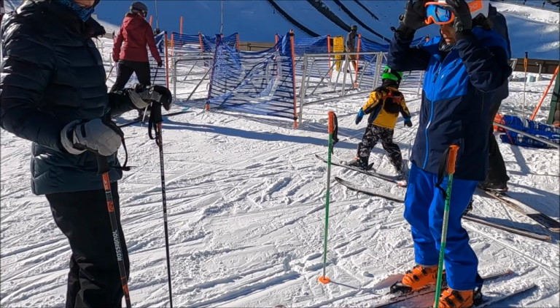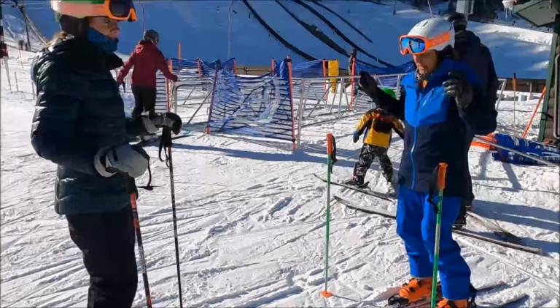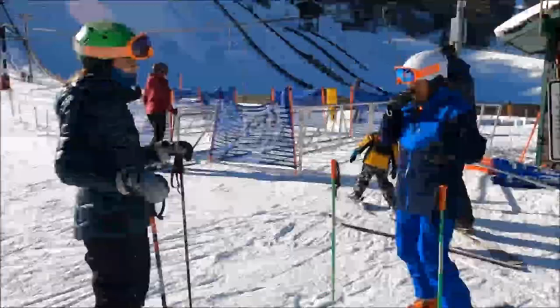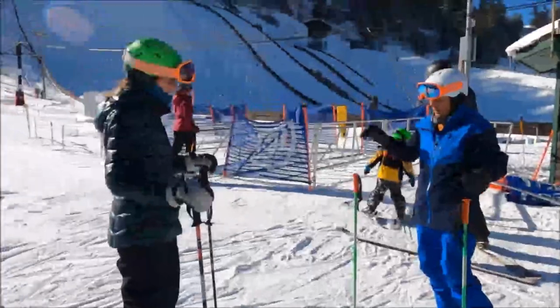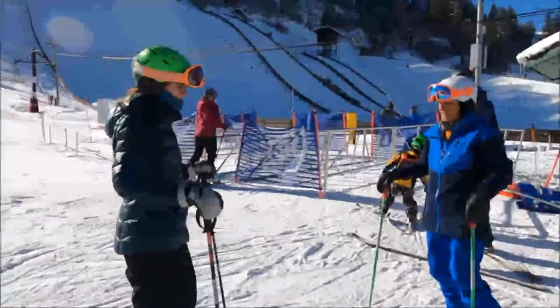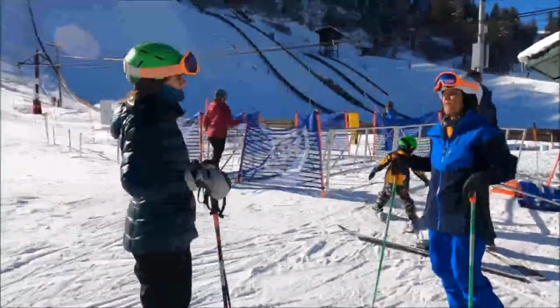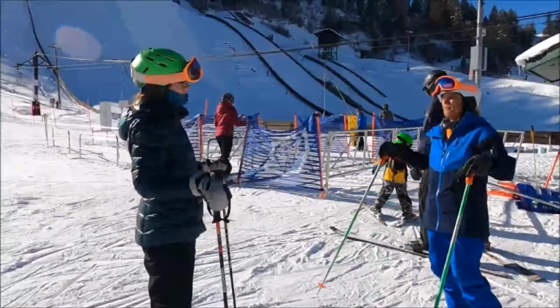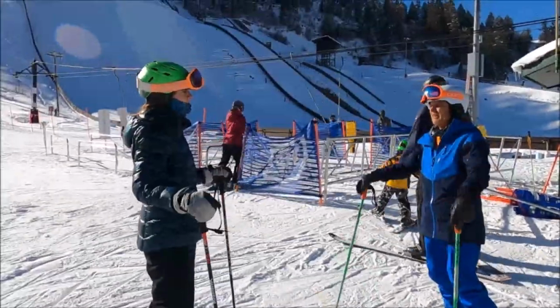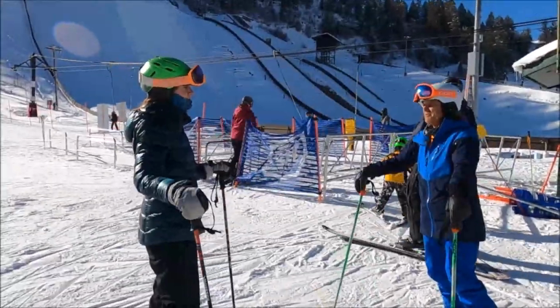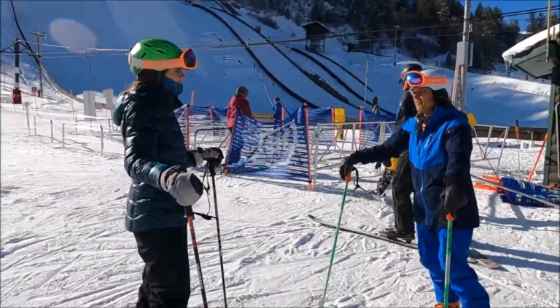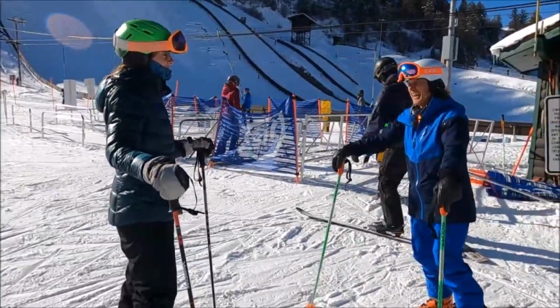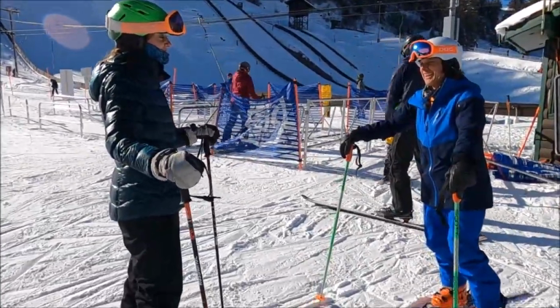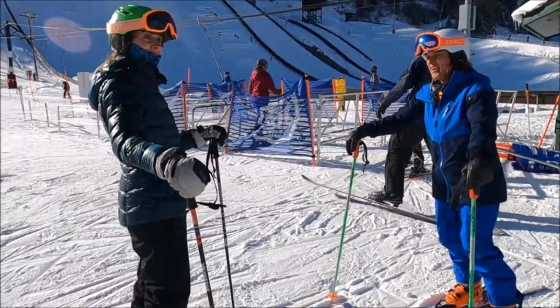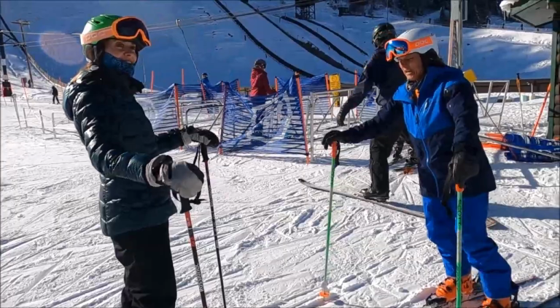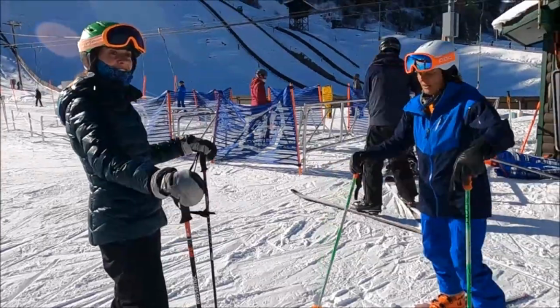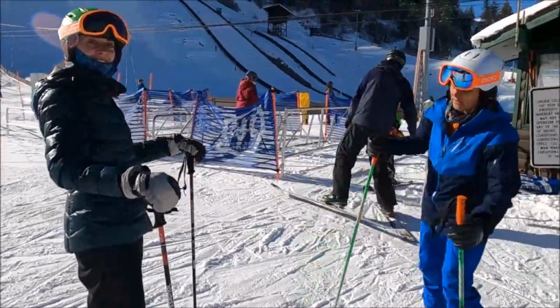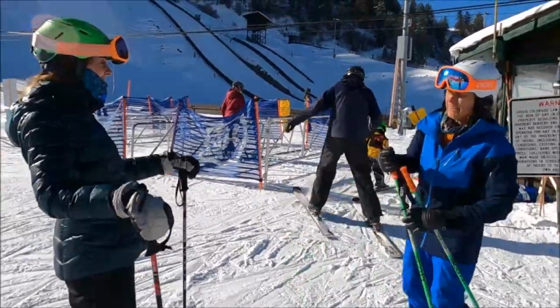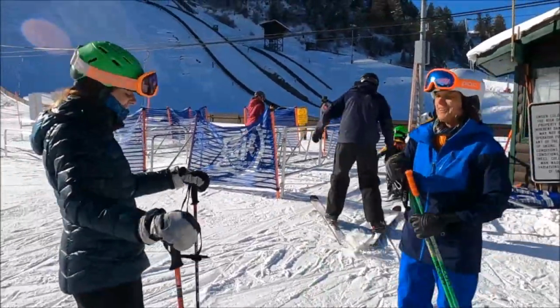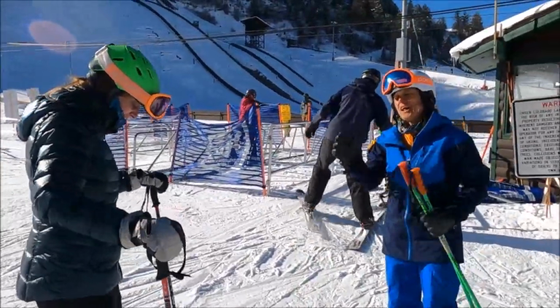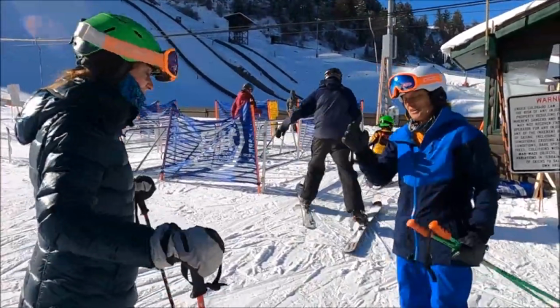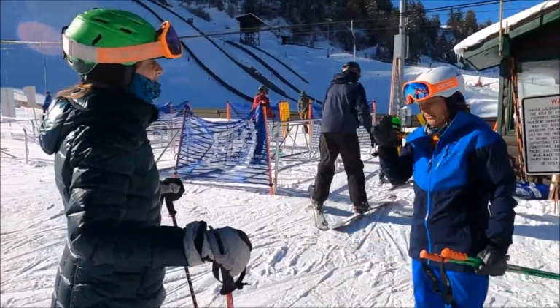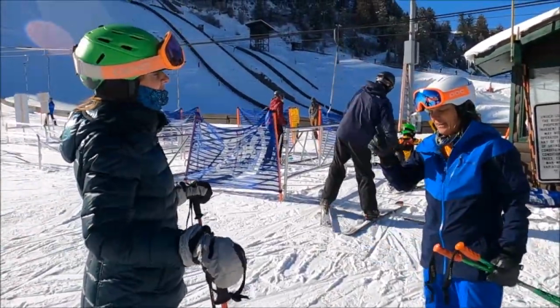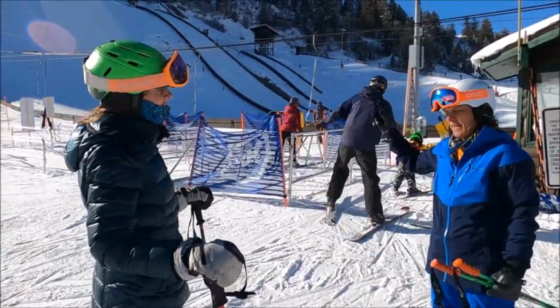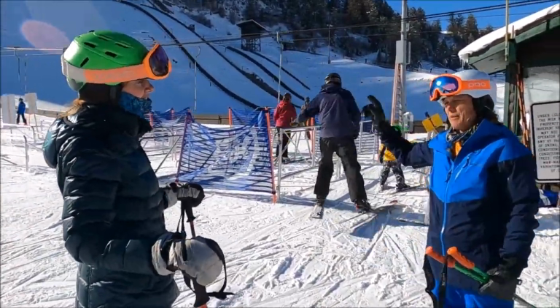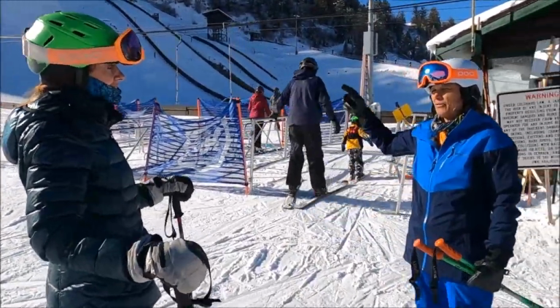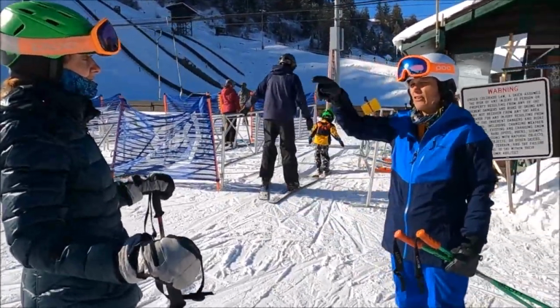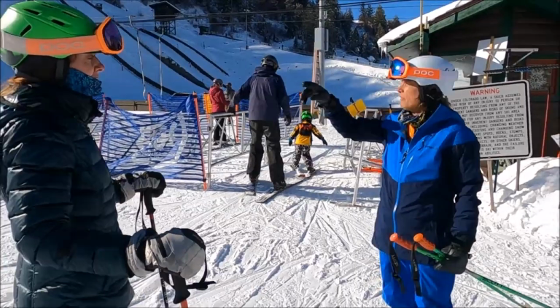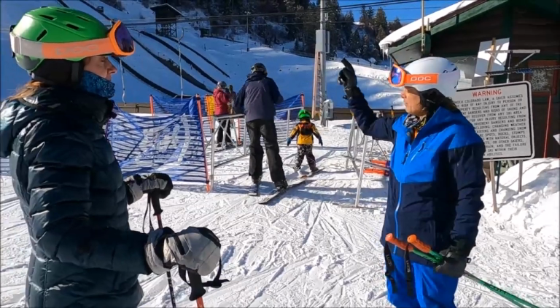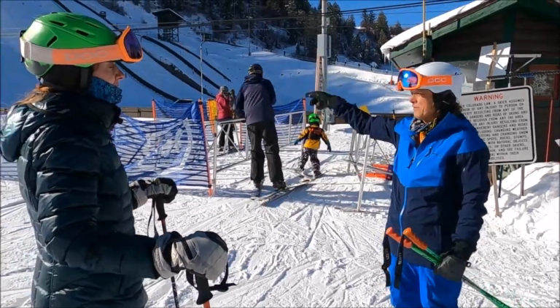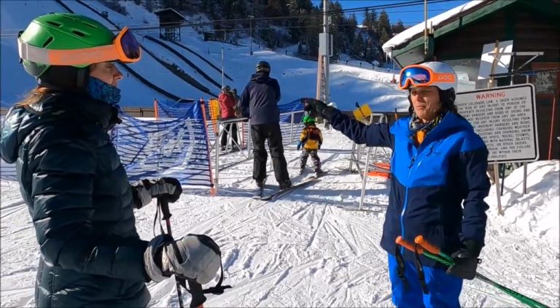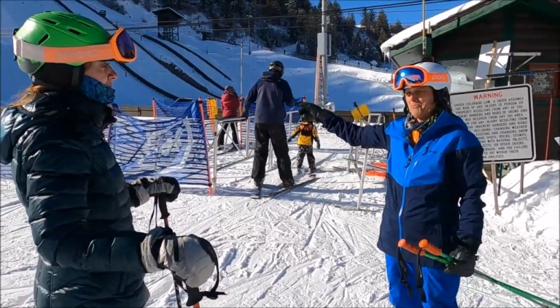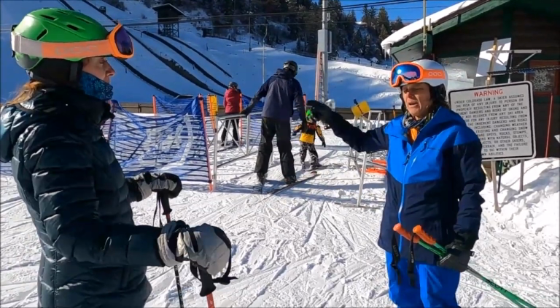All right, Kelly, this is going to be the excitement of our day. Because here at Hallison, to get to that beginner terrain, the chair's not running — we've got the poma.